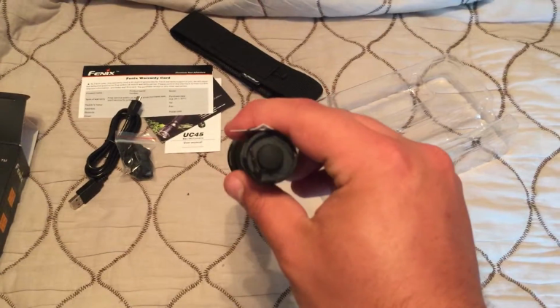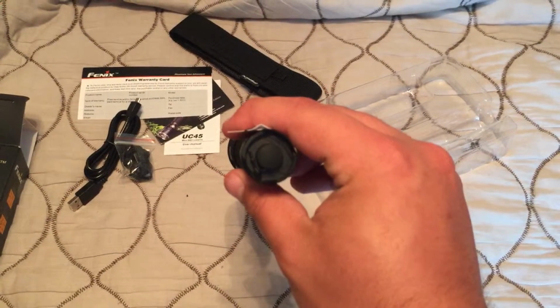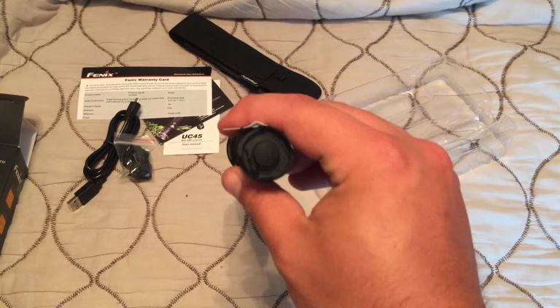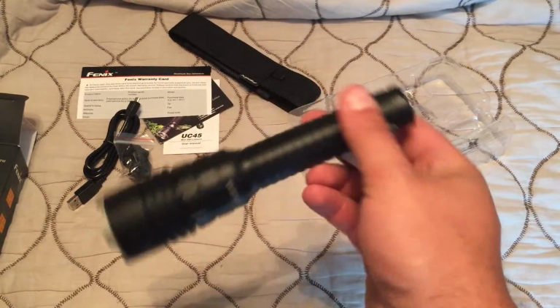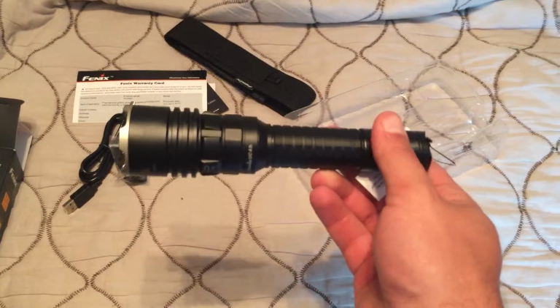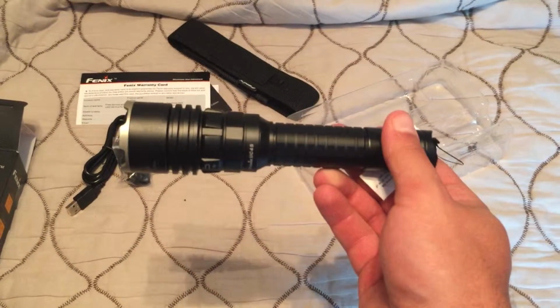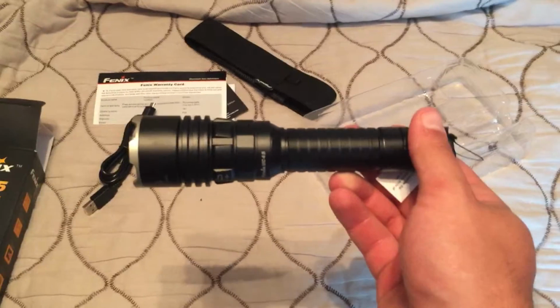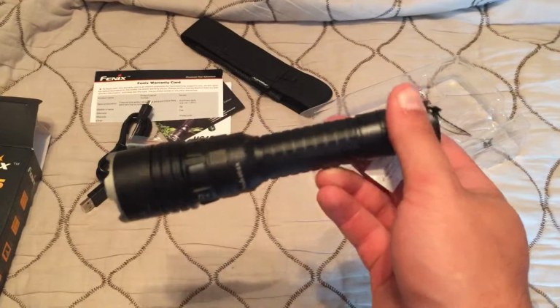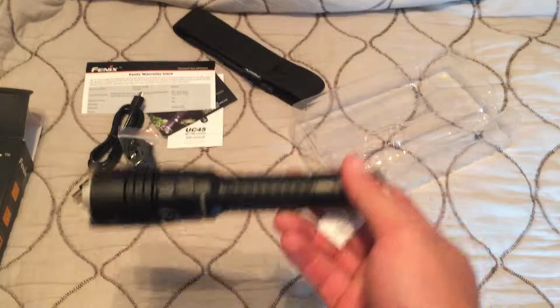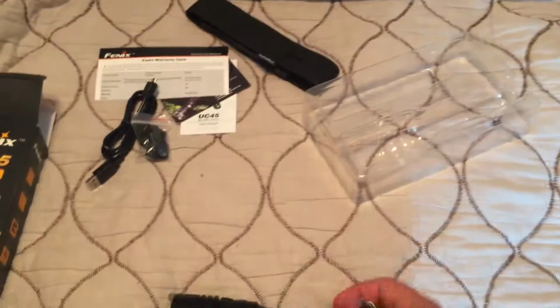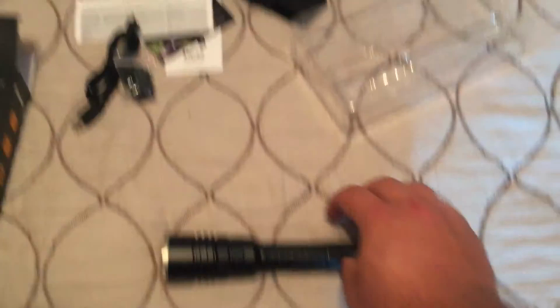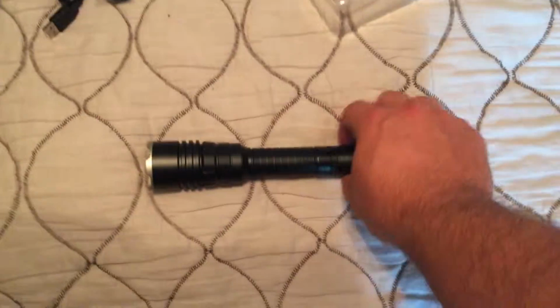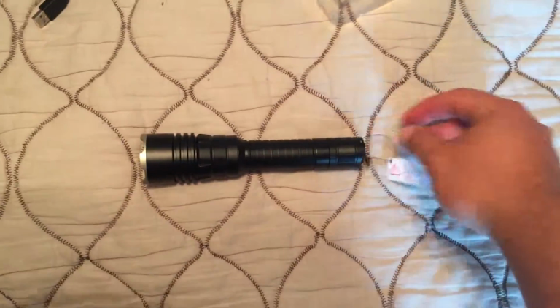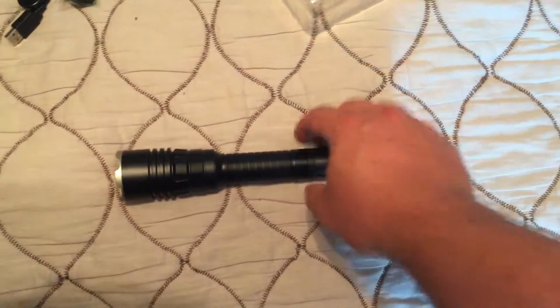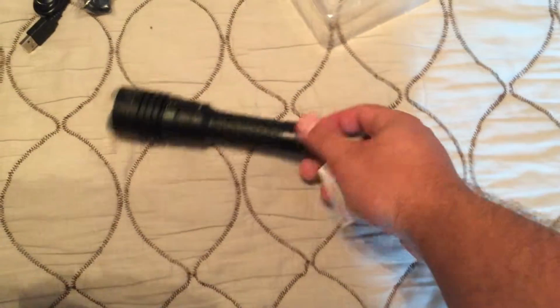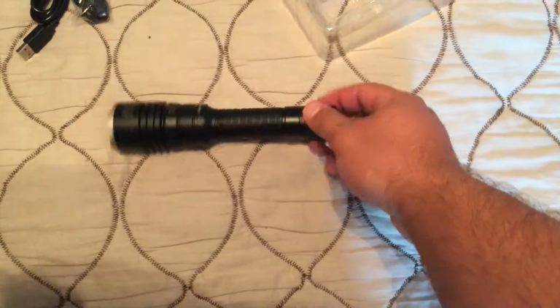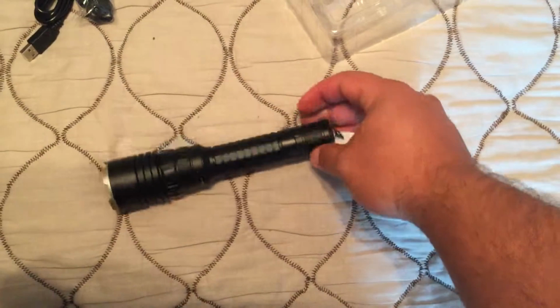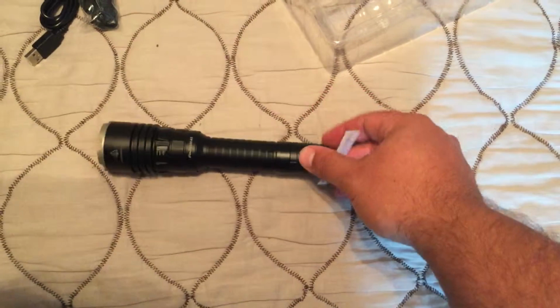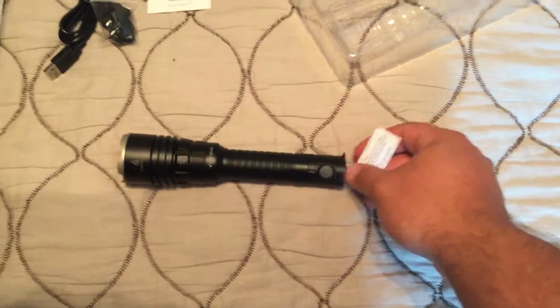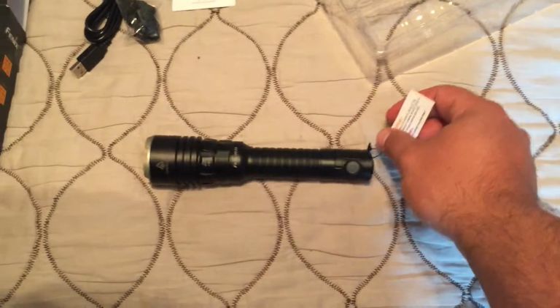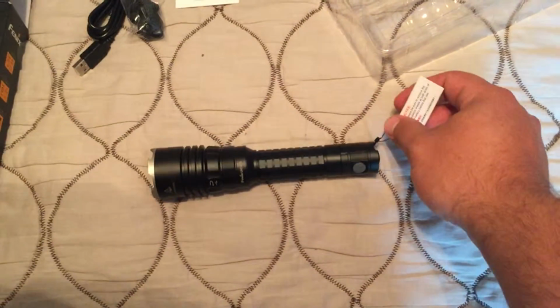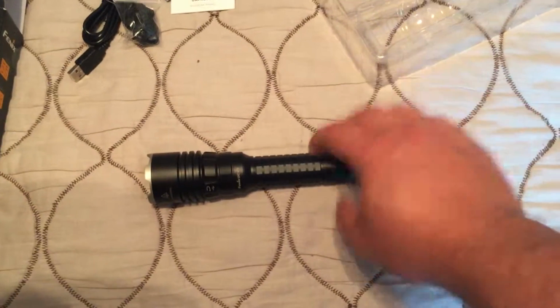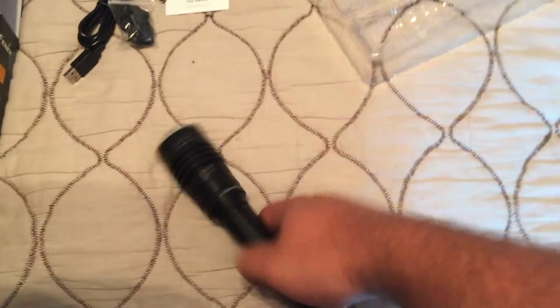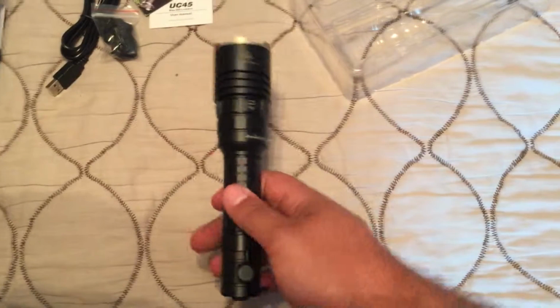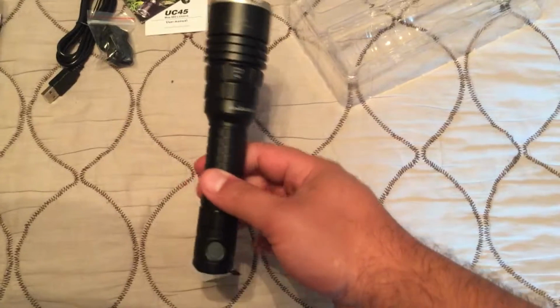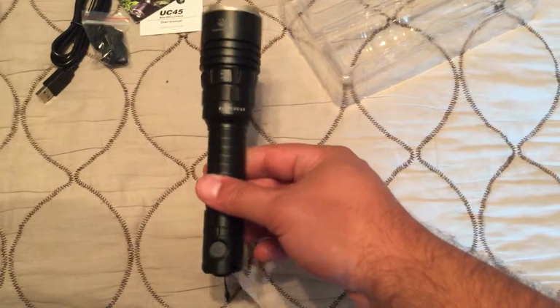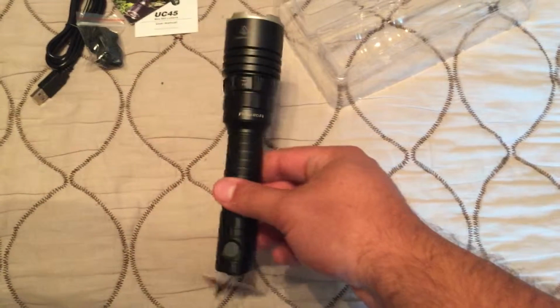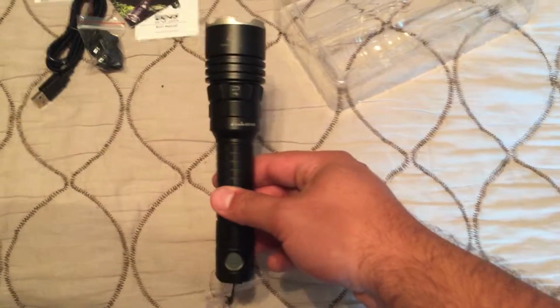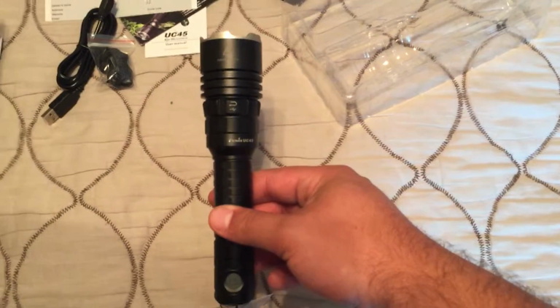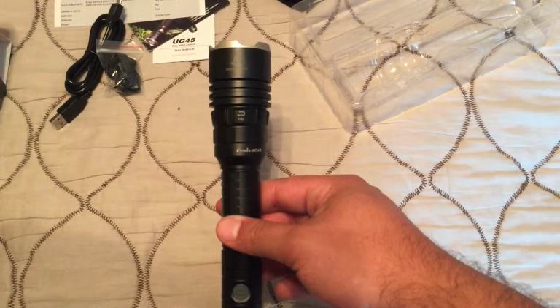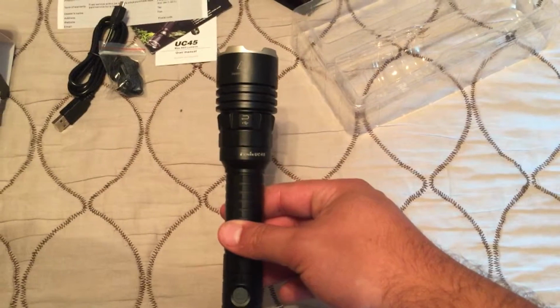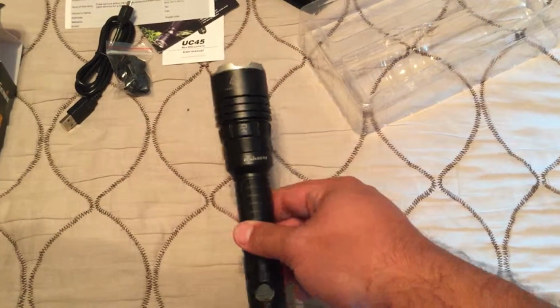I'm going to go ahead and get this thing powered on, and I'll do a review of the light here and then probably on one of my next videos. So stay tuned for more videos — rate, comment, and subscribe. Thanks.